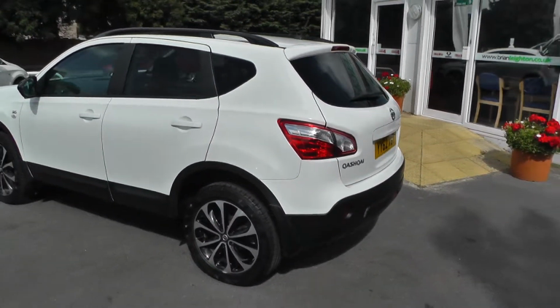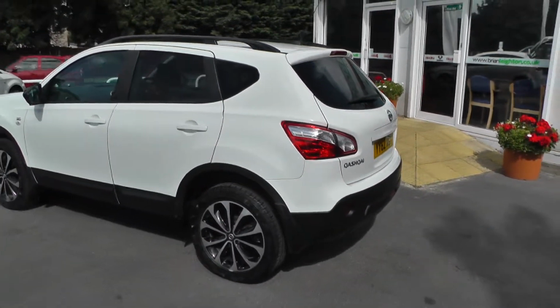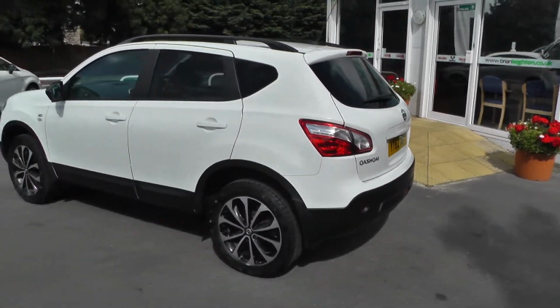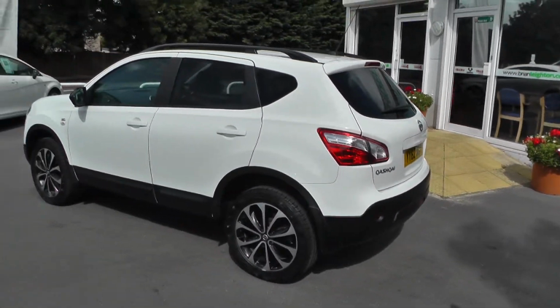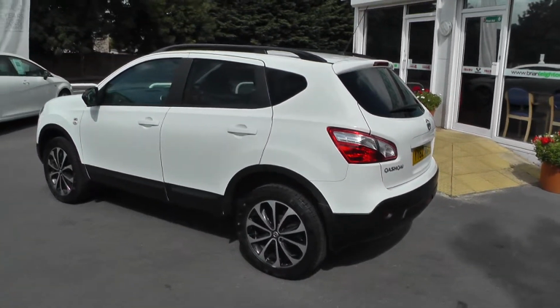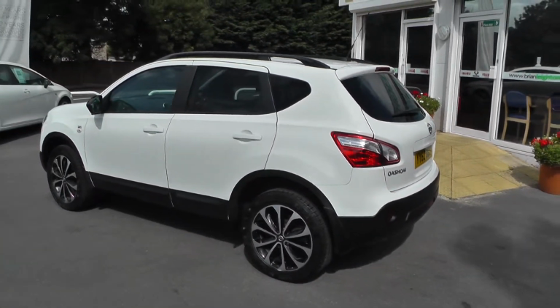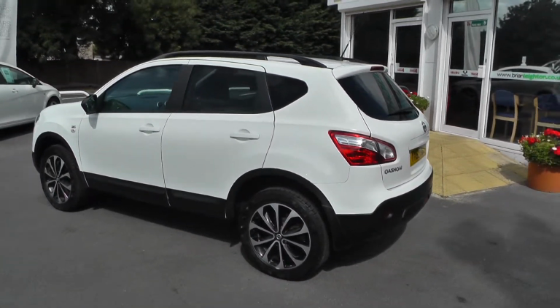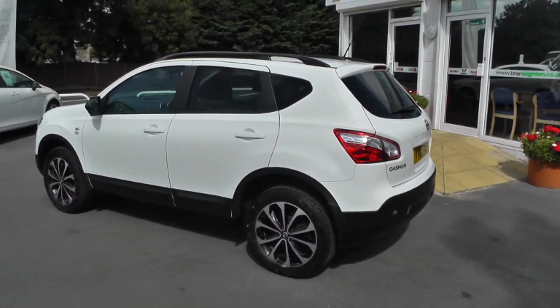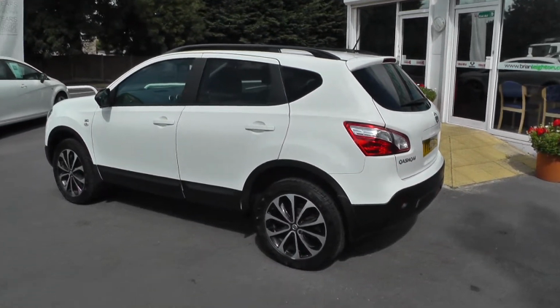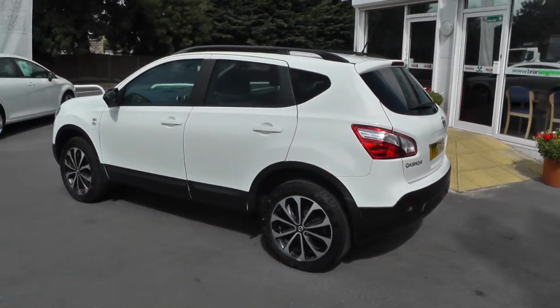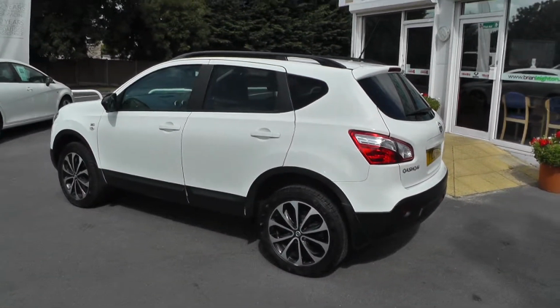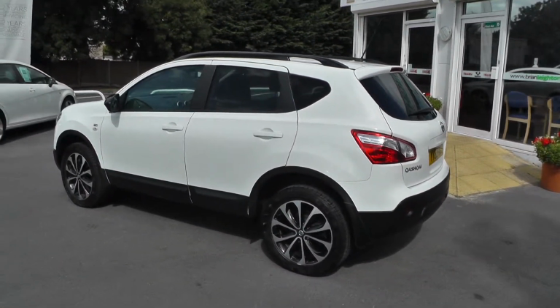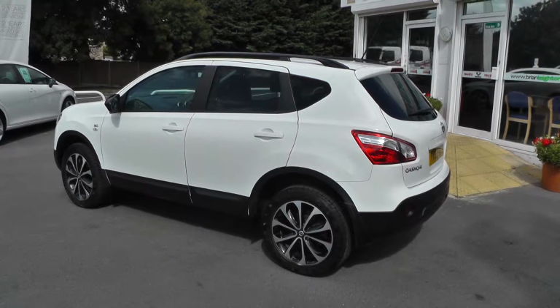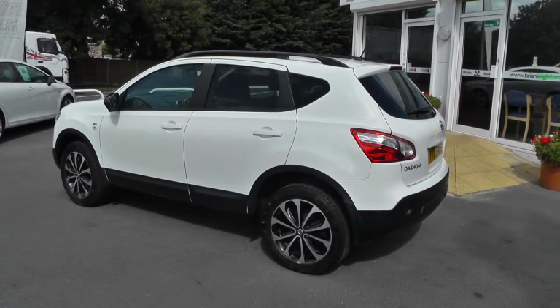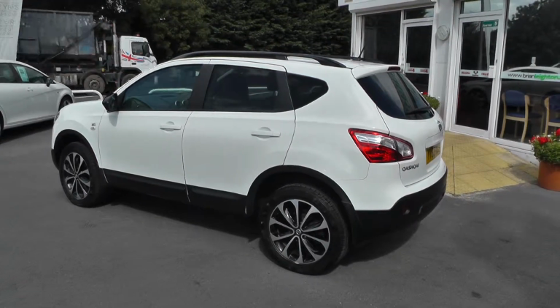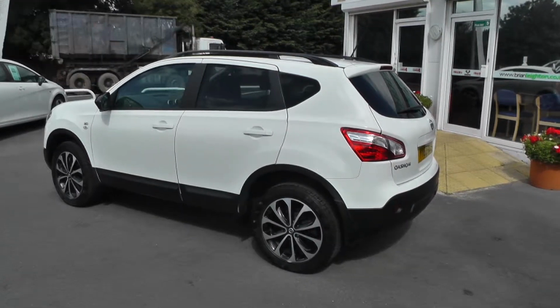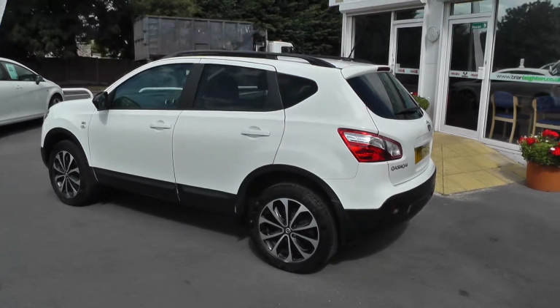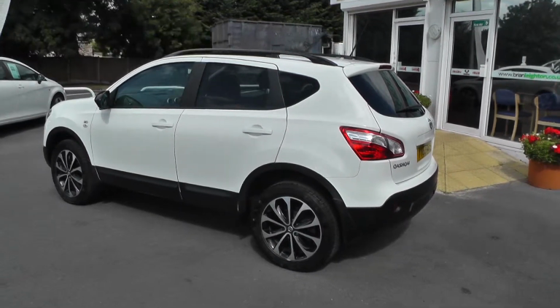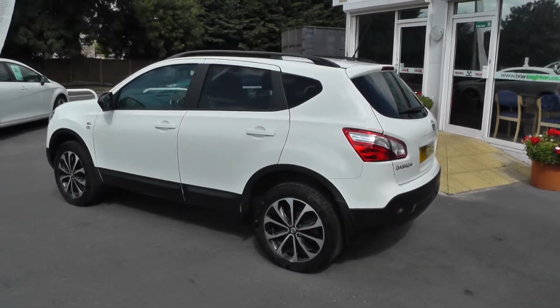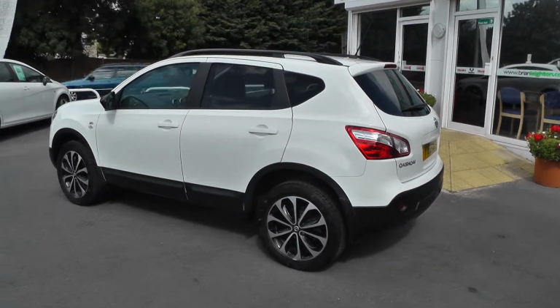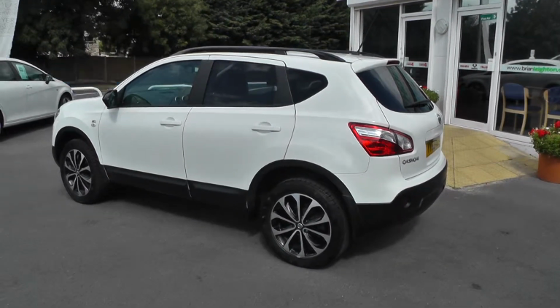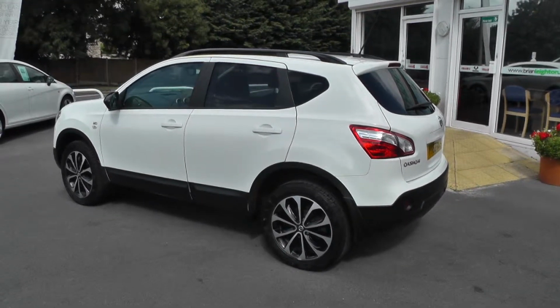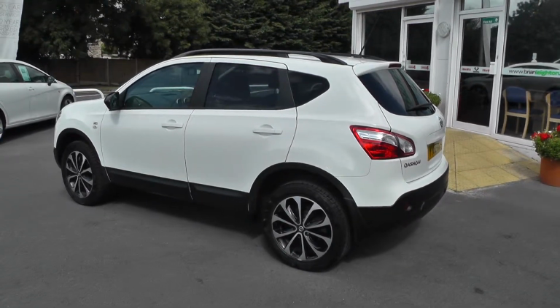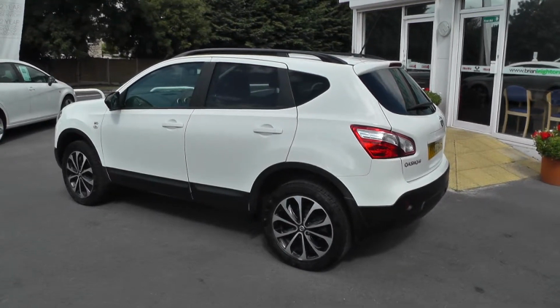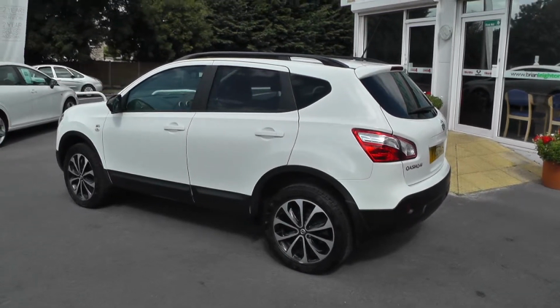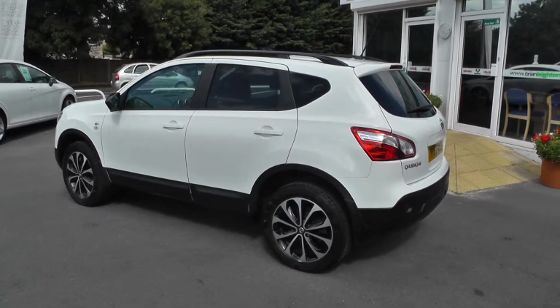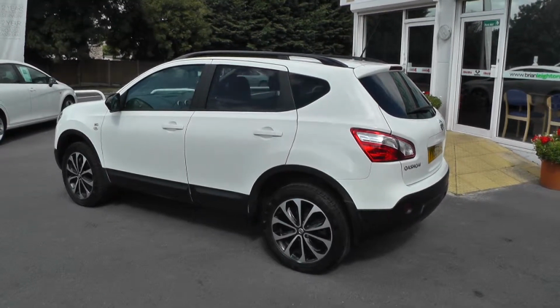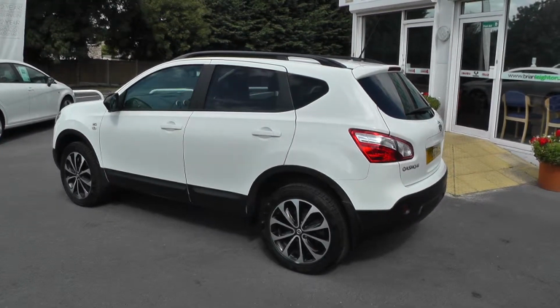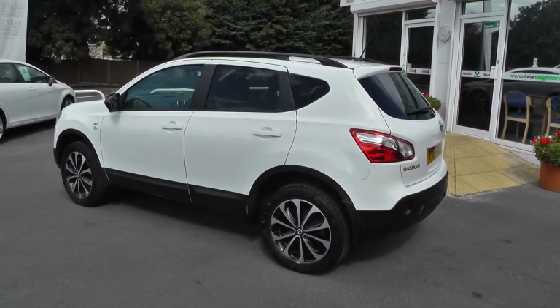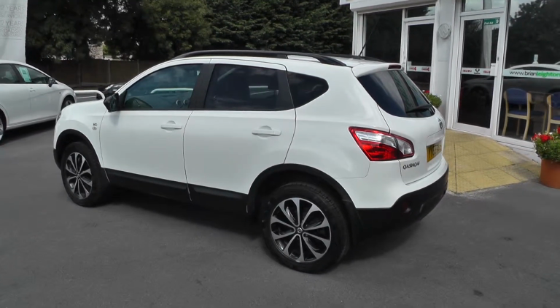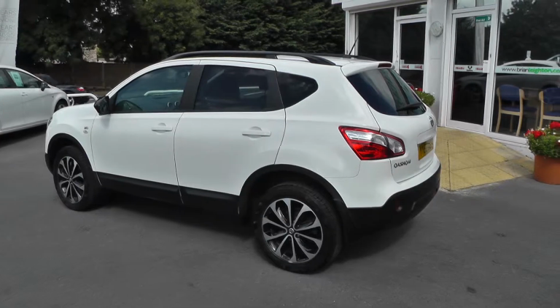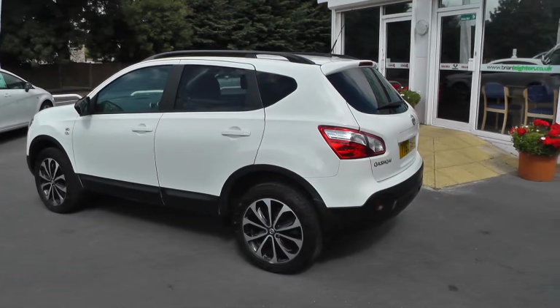This car is covered by the Nissan Cared For programme, which means it comes complete with a 12 month guarantee, 12 month MOT, 12 month pan-European breakdown cover, and a full service.